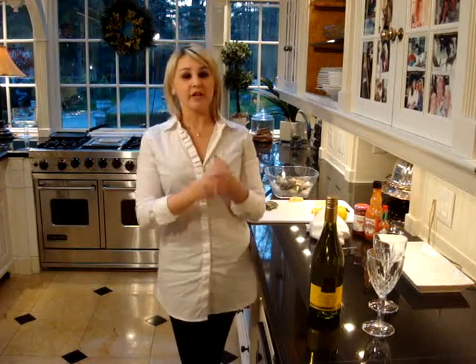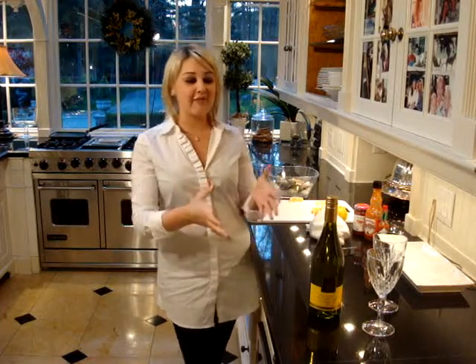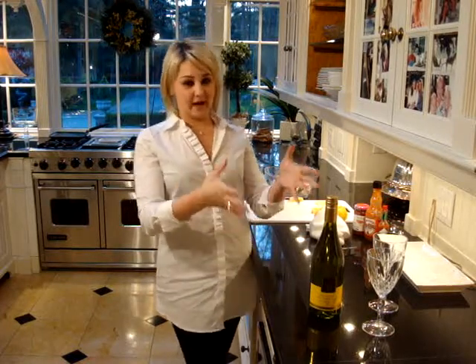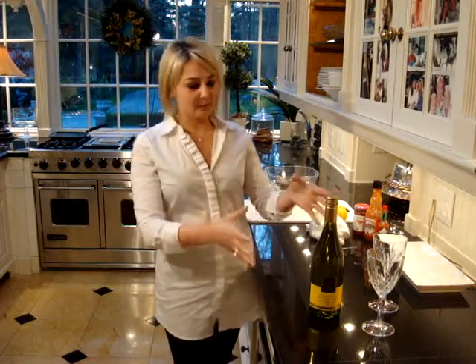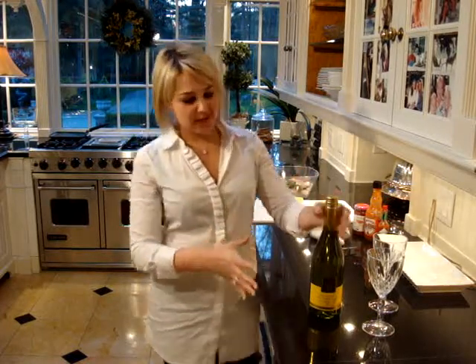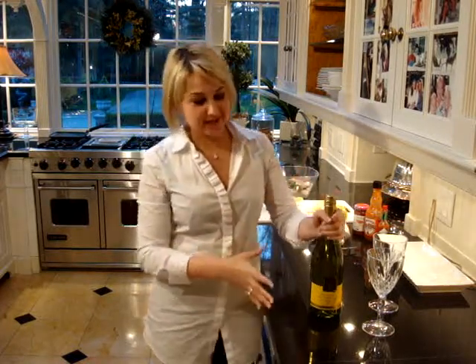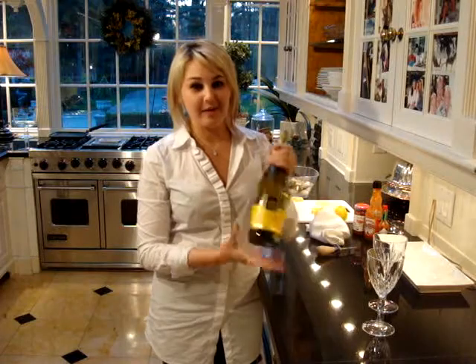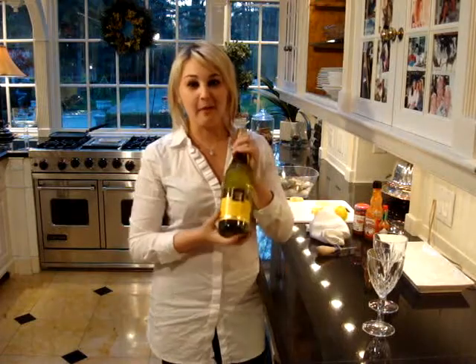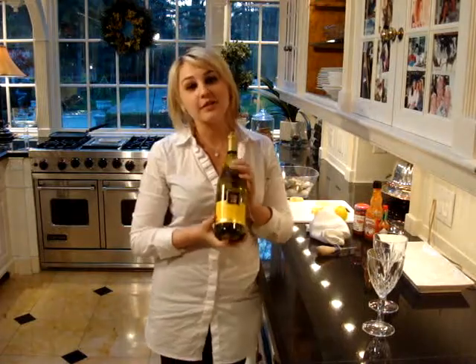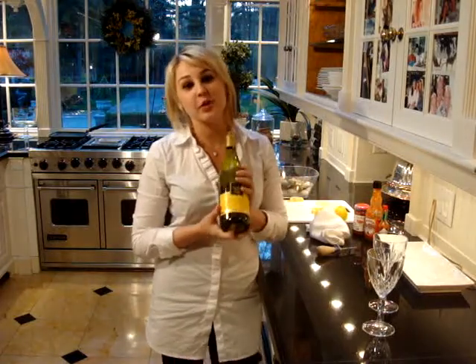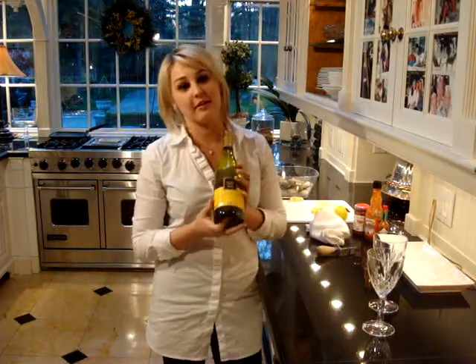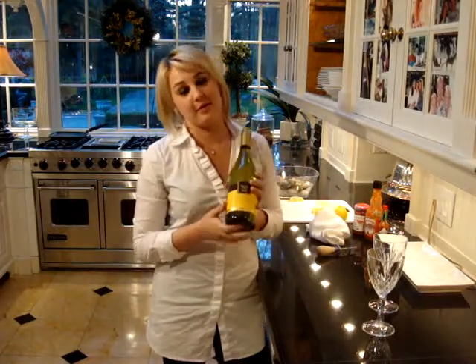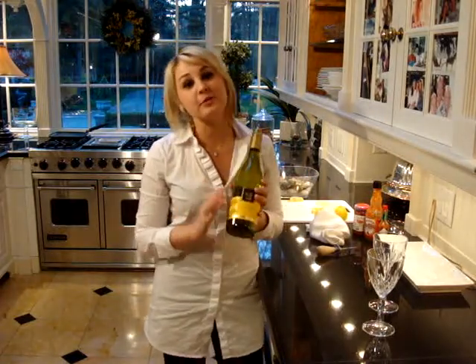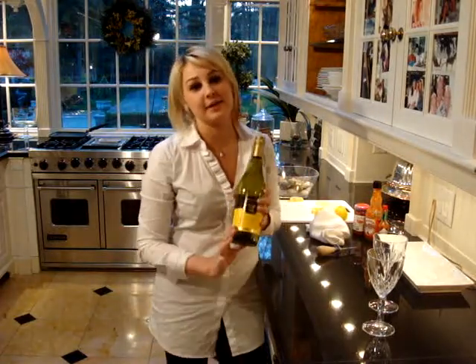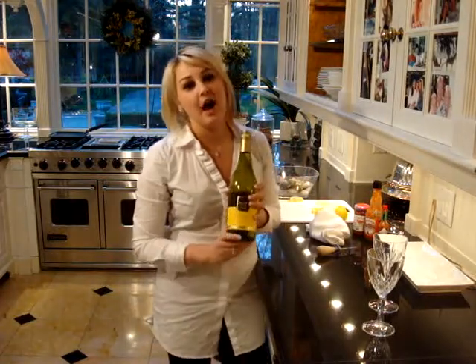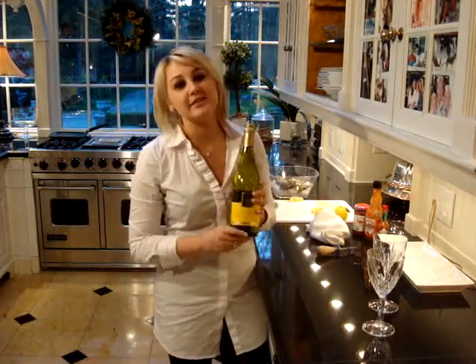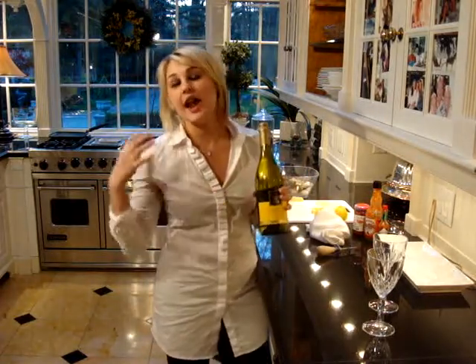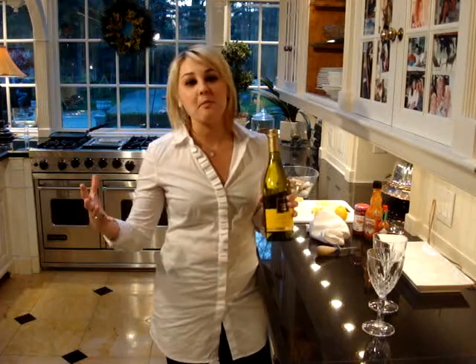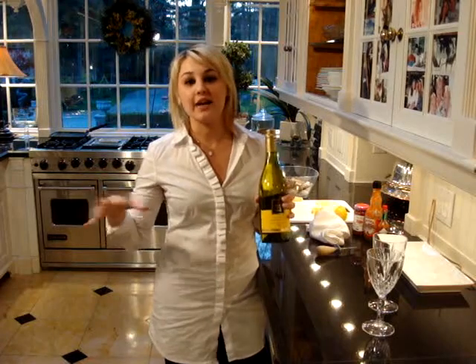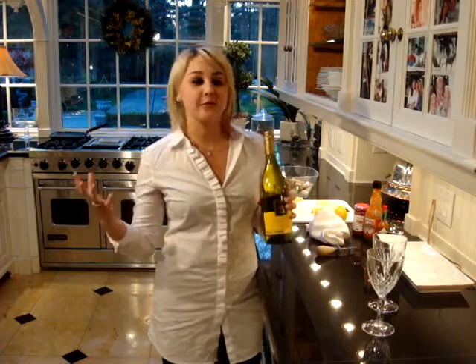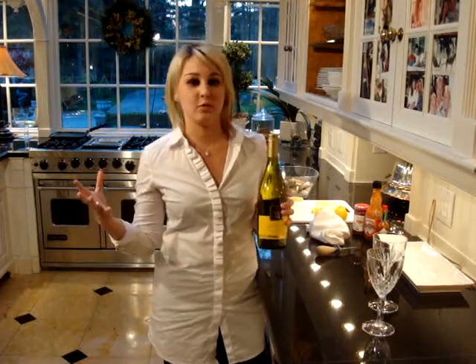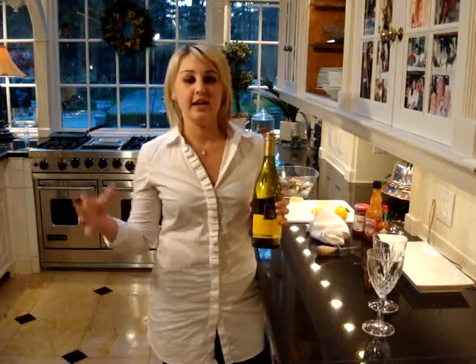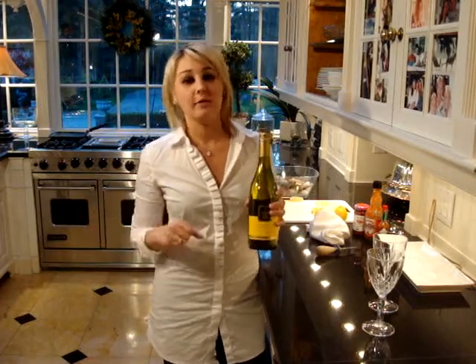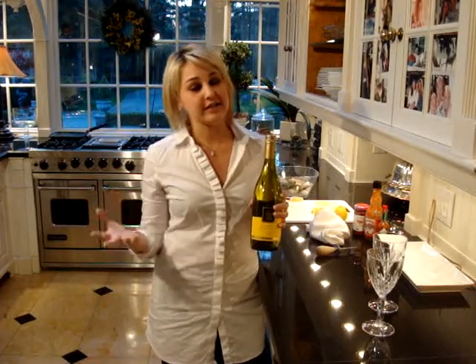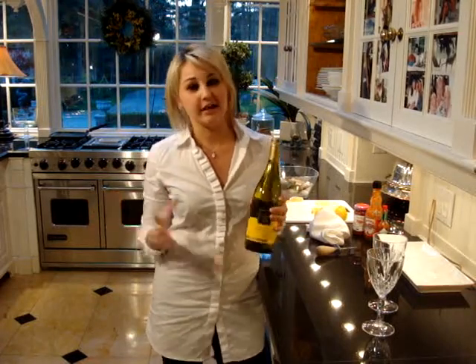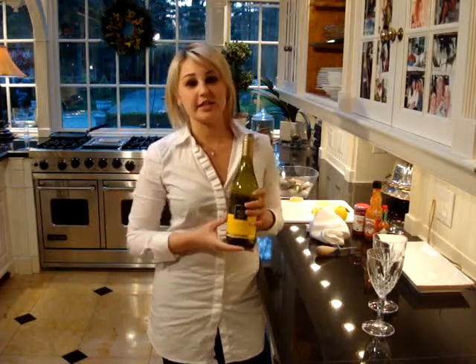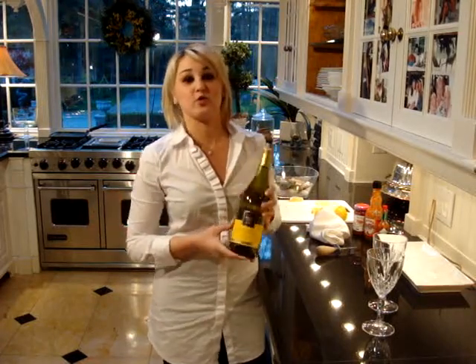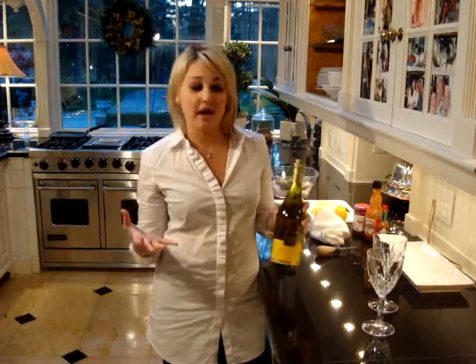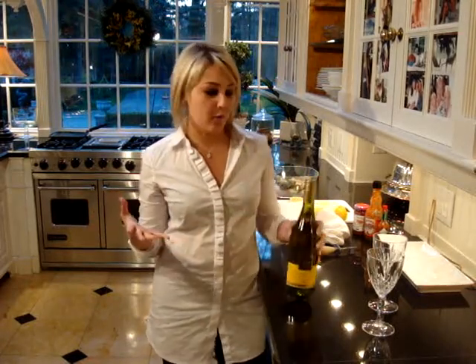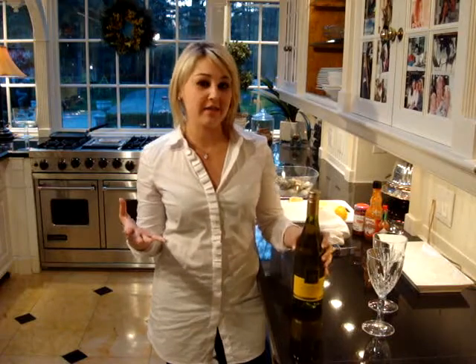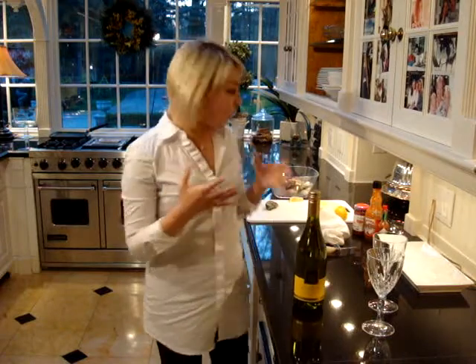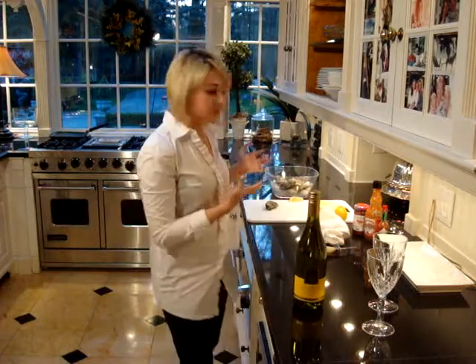First I have my wine, which is the Marble Sauvignon Blanc from Cooper's Creek. It's a very aromatic, fruit-forward wine, drying style, which is a great pairing with oysters.